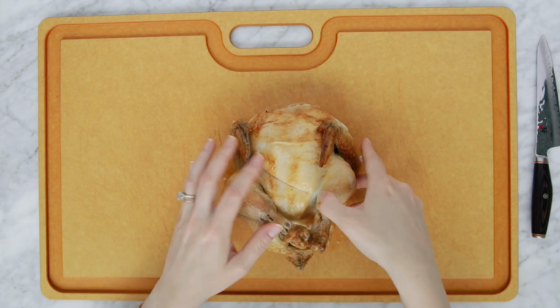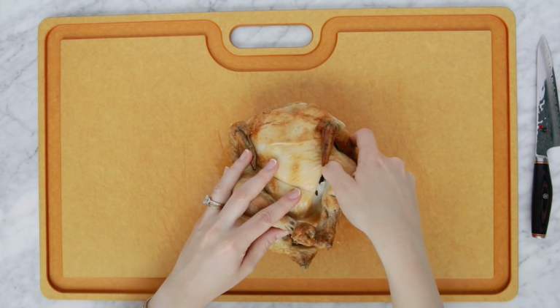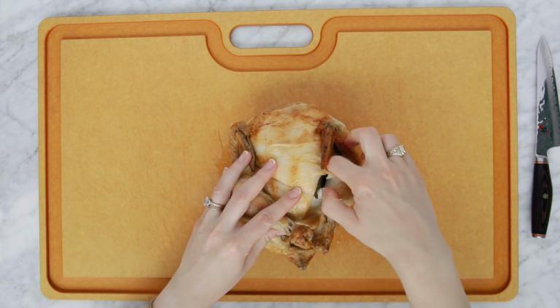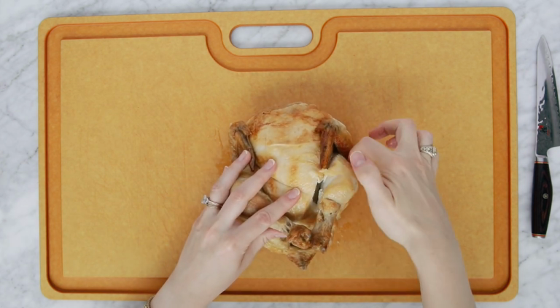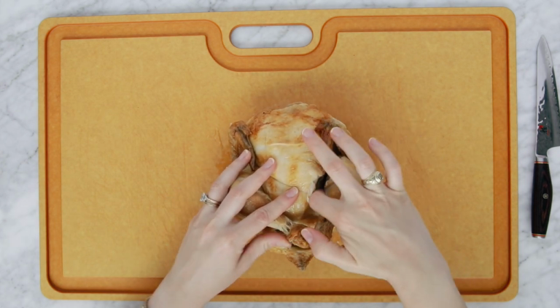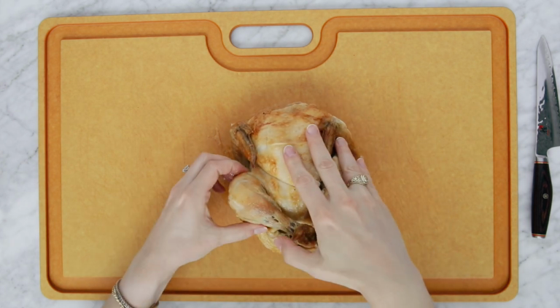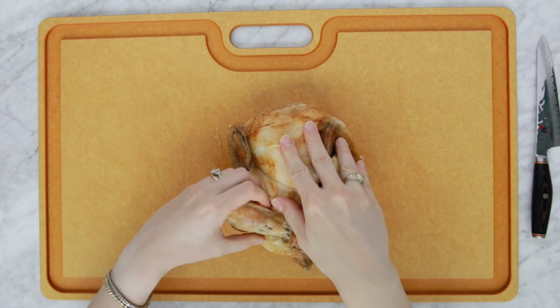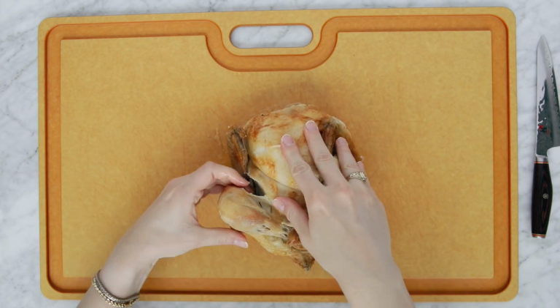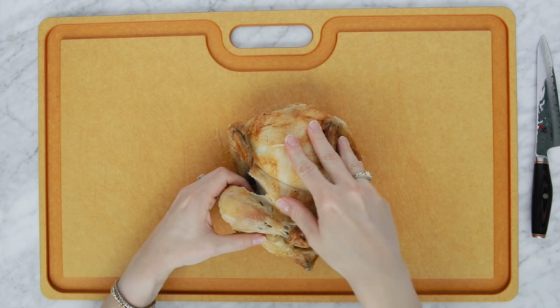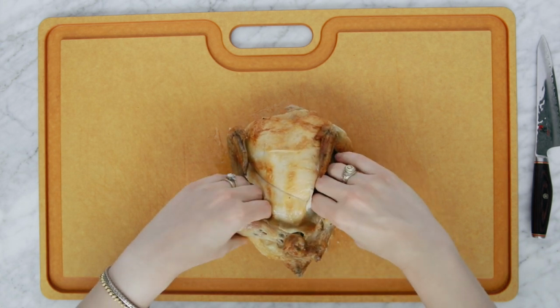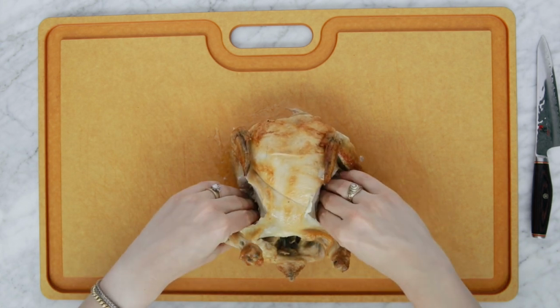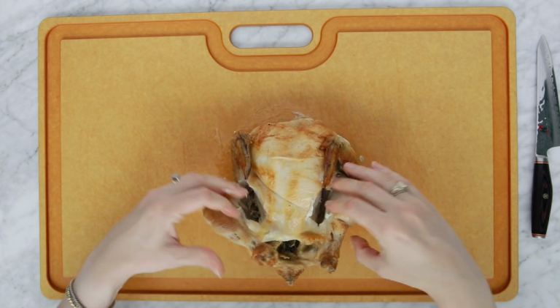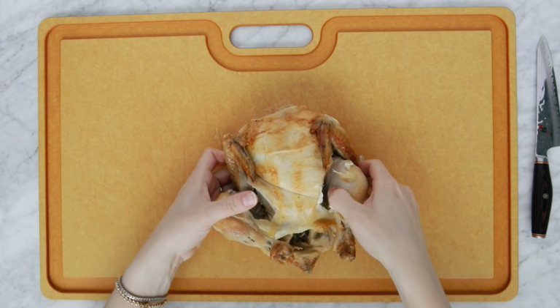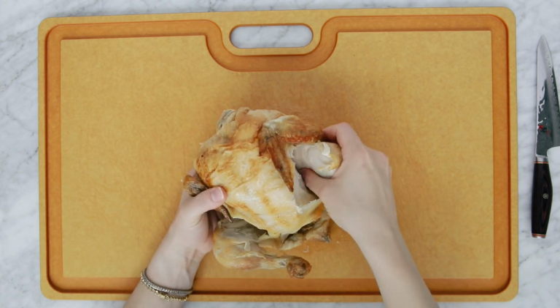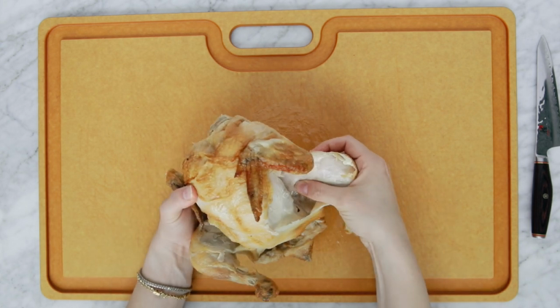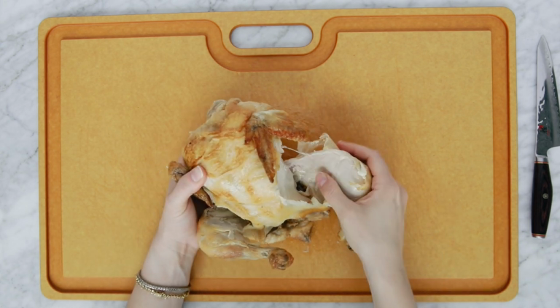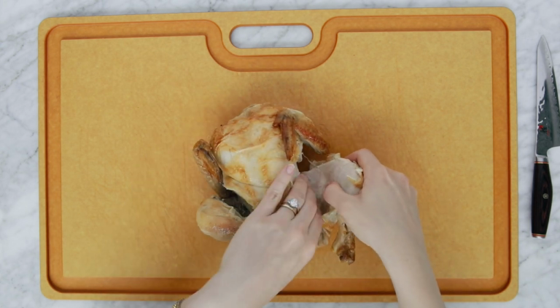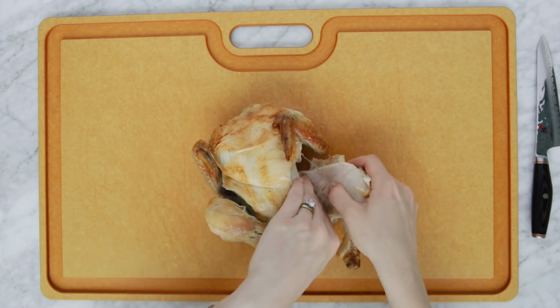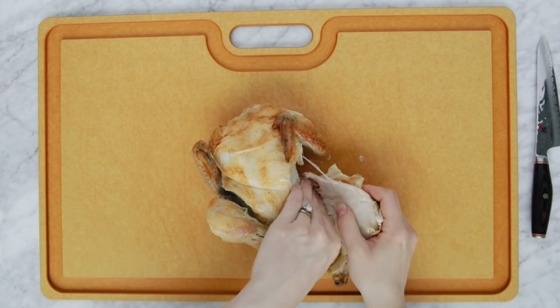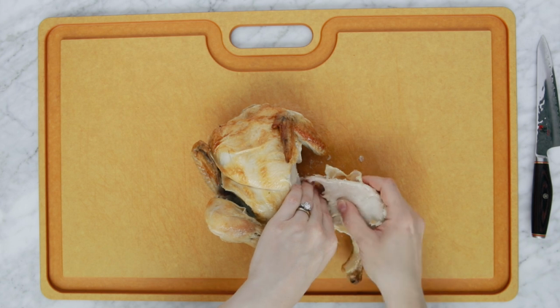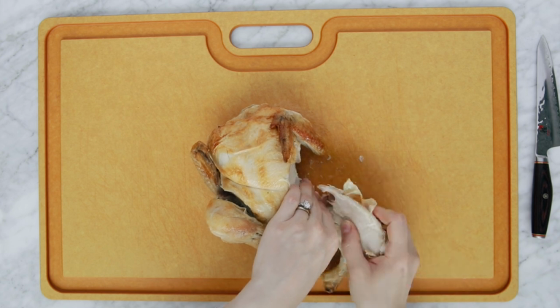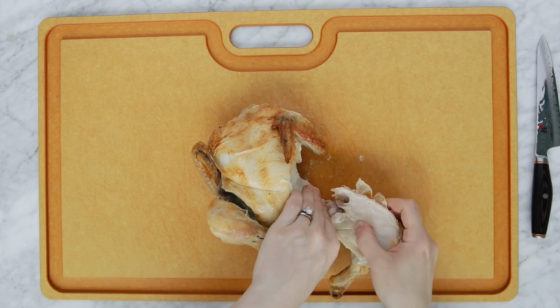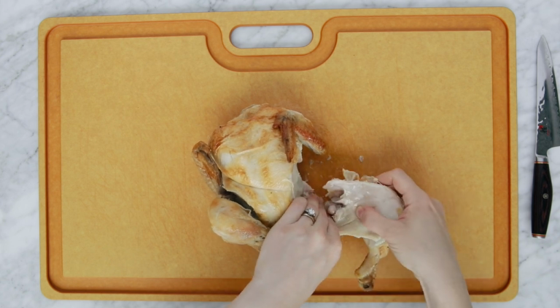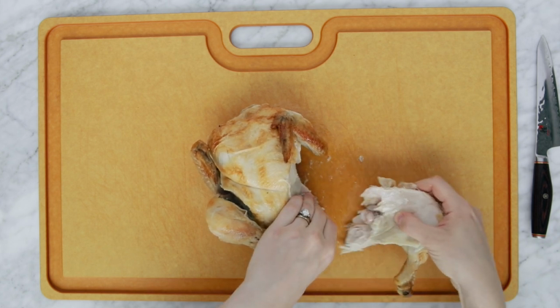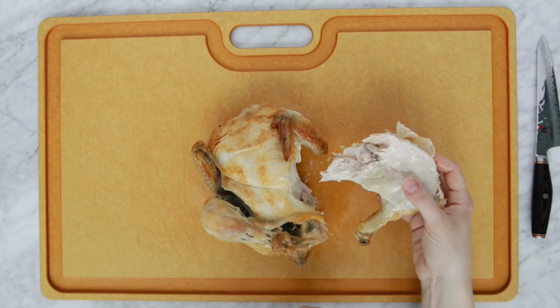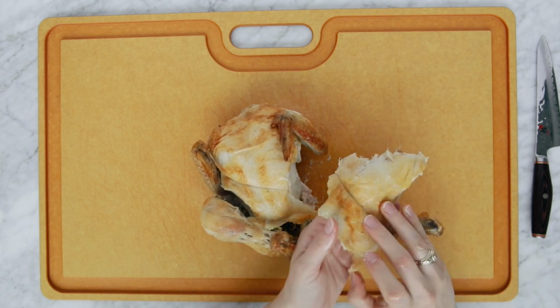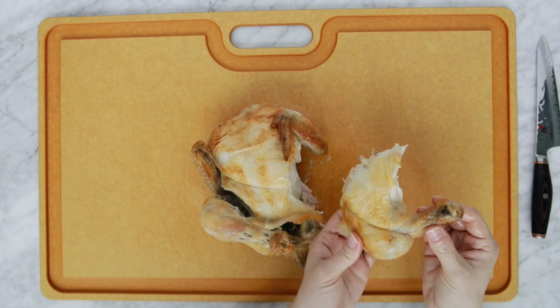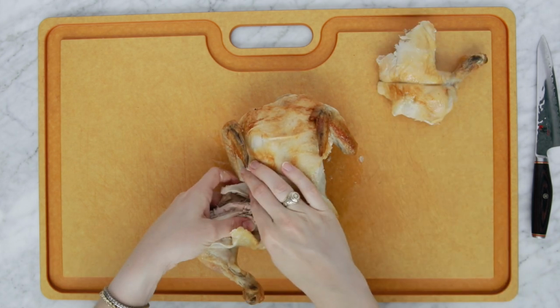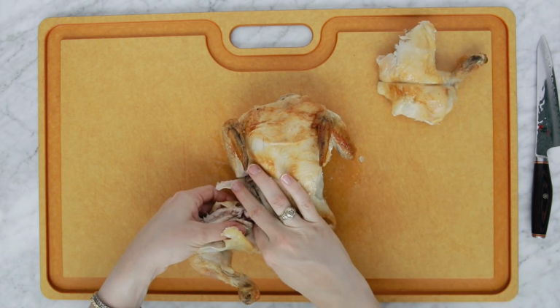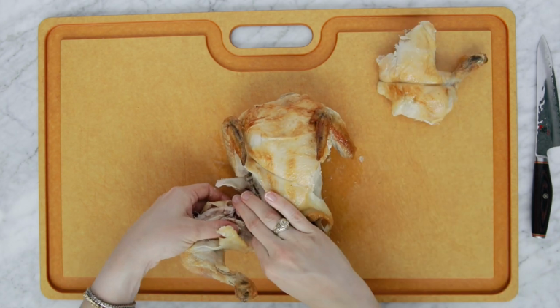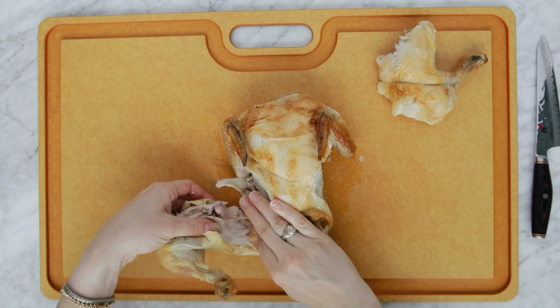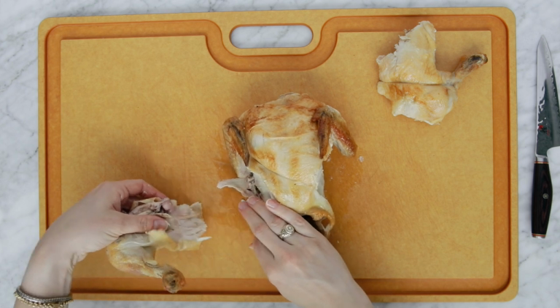First, we're going to separate the legs. Stick your finger between the leg and the breast and press down towards the board — that will help release the hip joint so that you can pull off the thigh and the leg in one piece together. Set those aside.